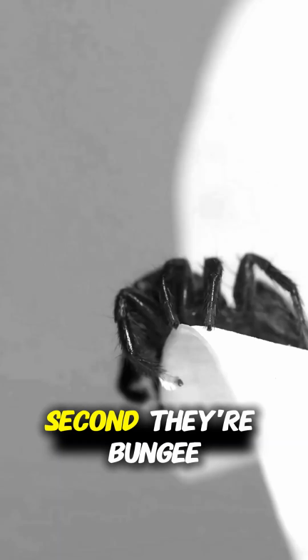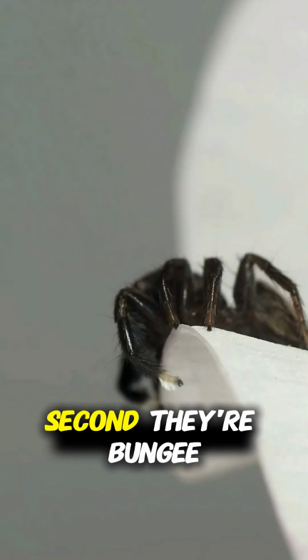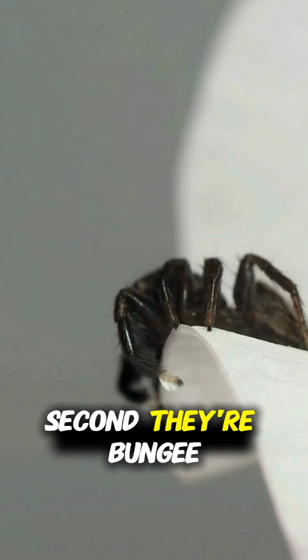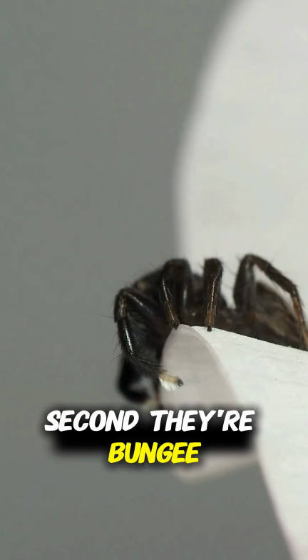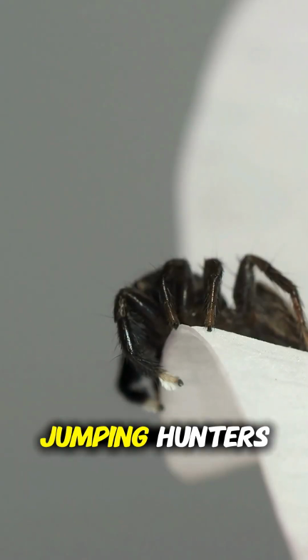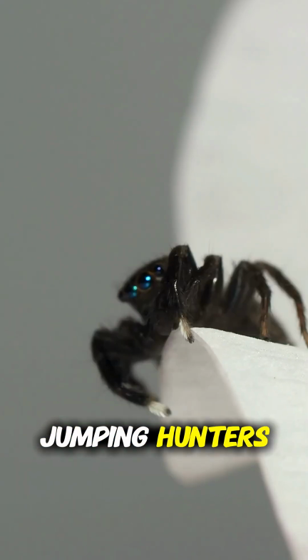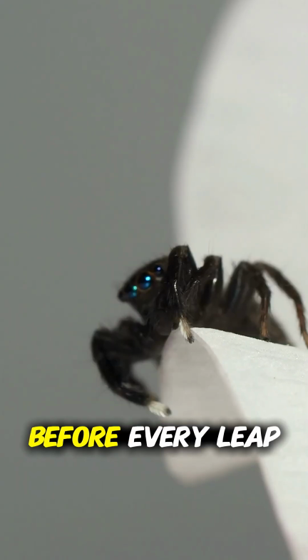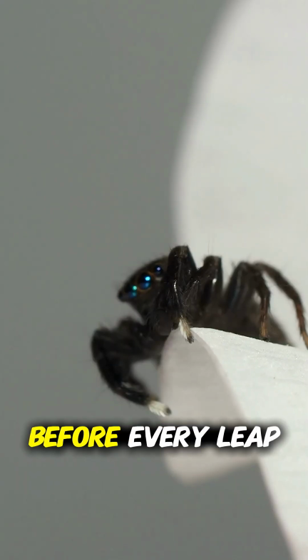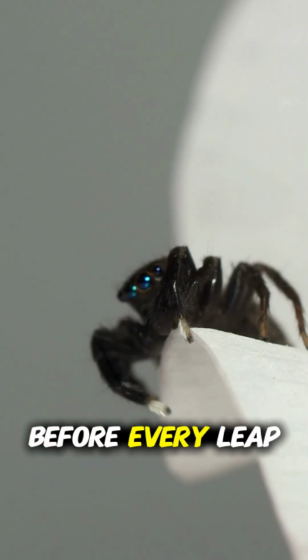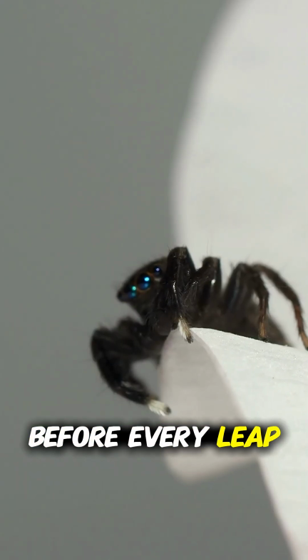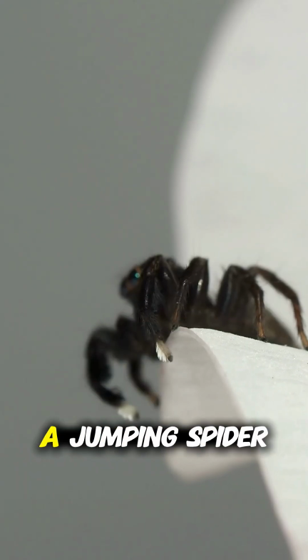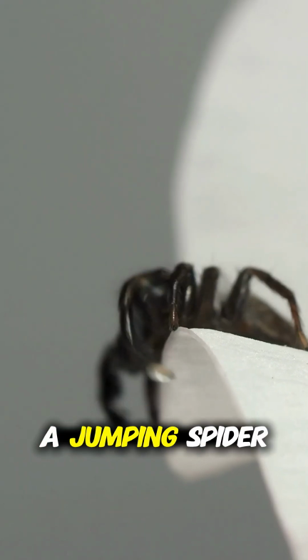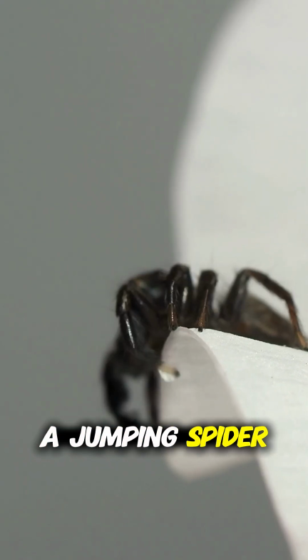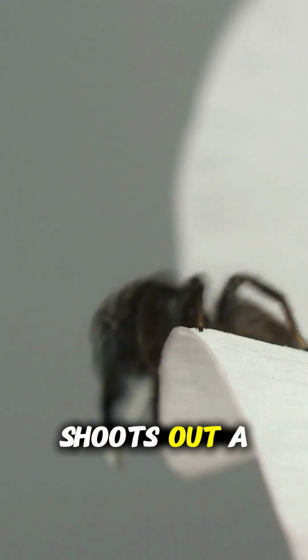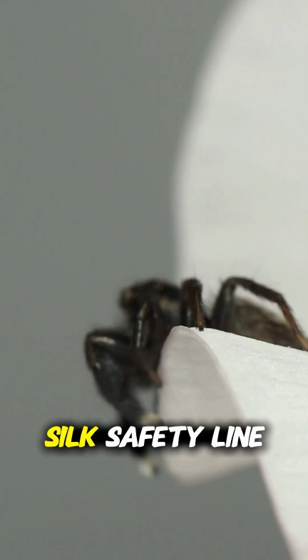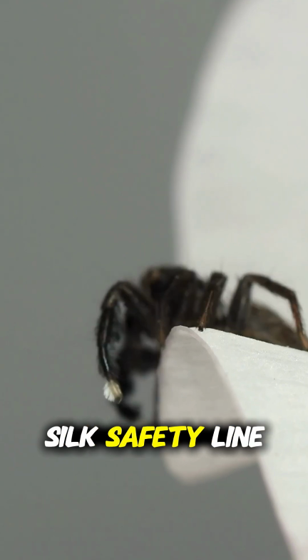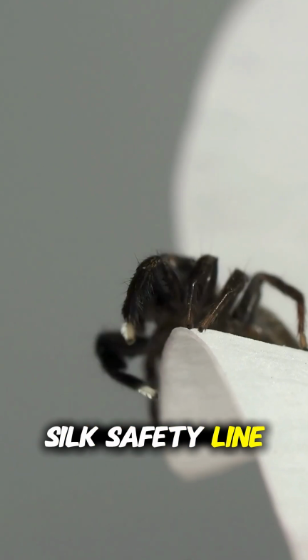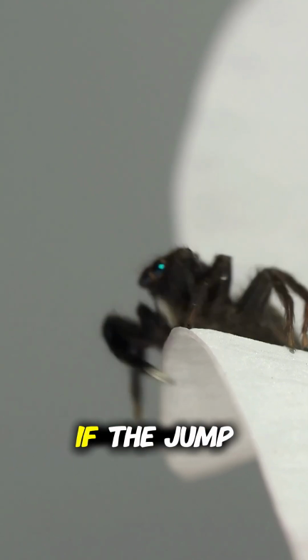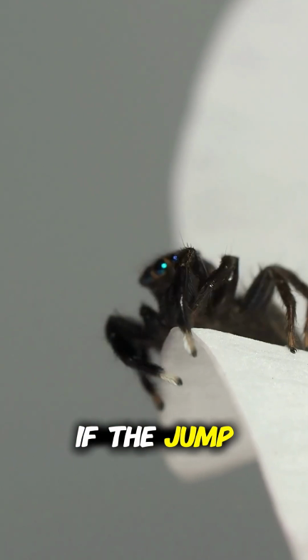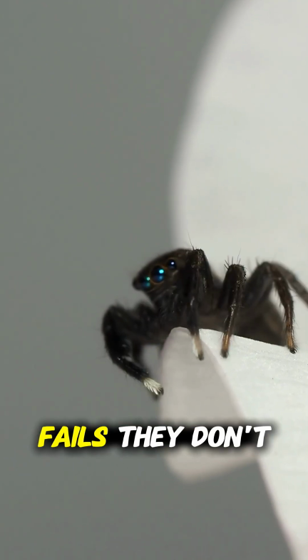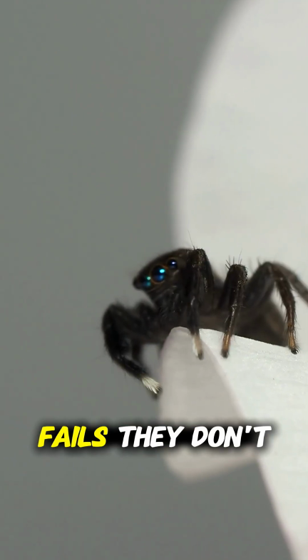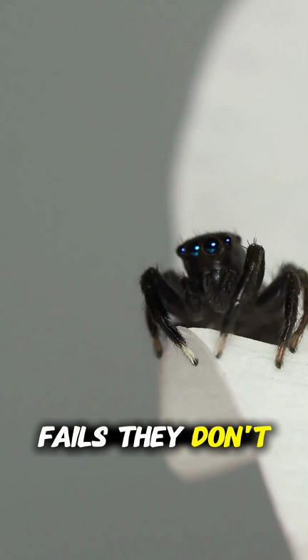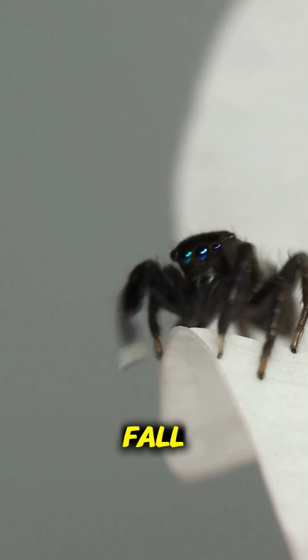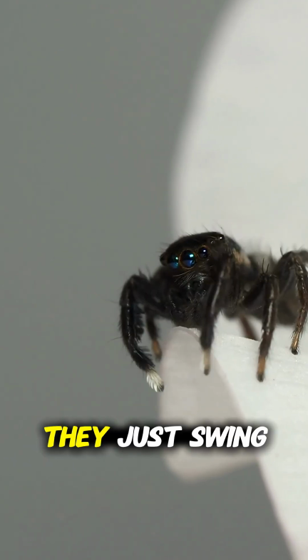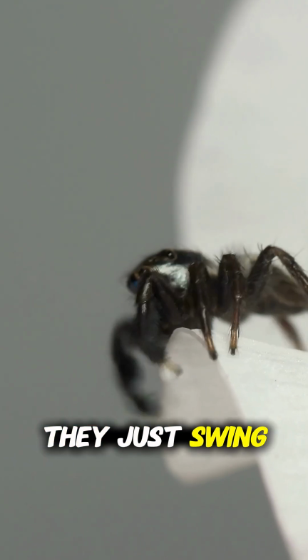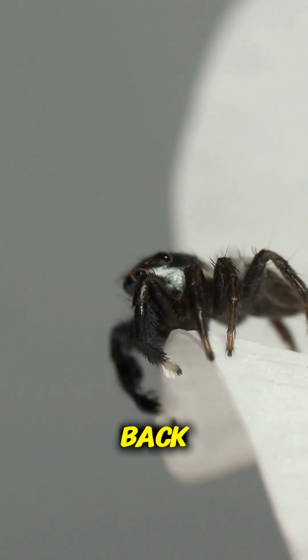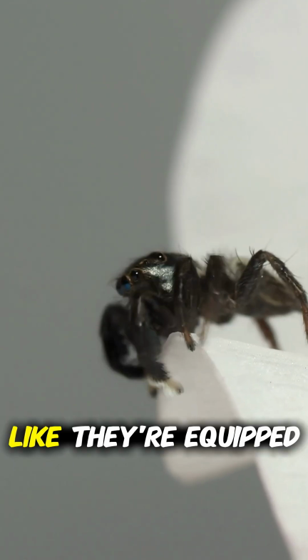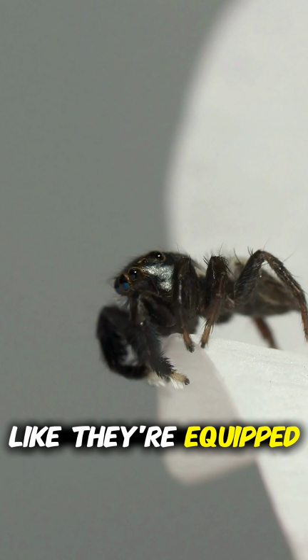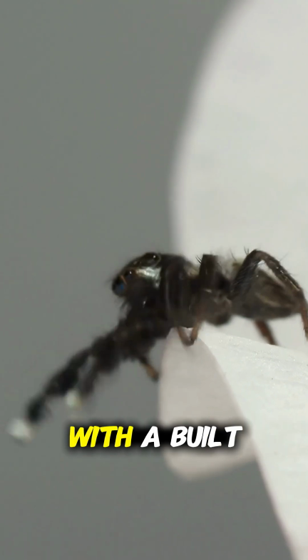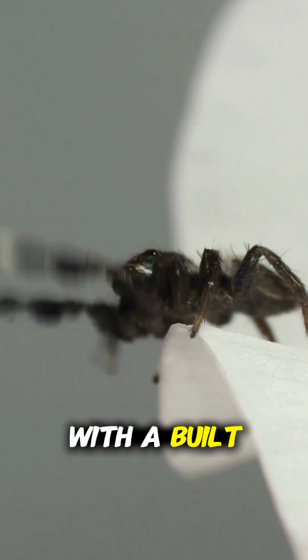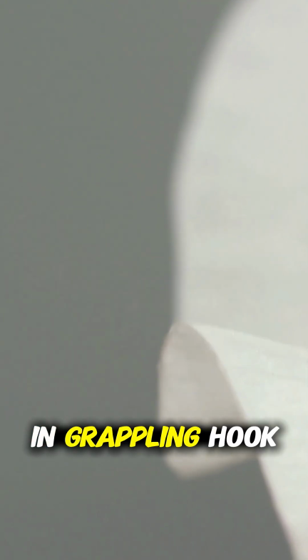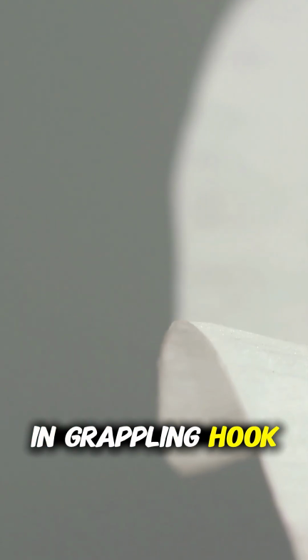Second, they're bungee jumping hunters. Before every leap, a jumping spider shoots out a silk safety line. If the jump fails, they don't fall — they just swing back like they're equipped with a built-in grappling hook.